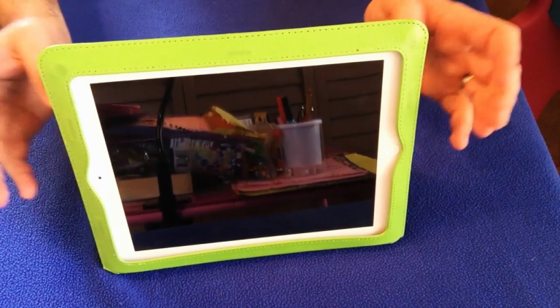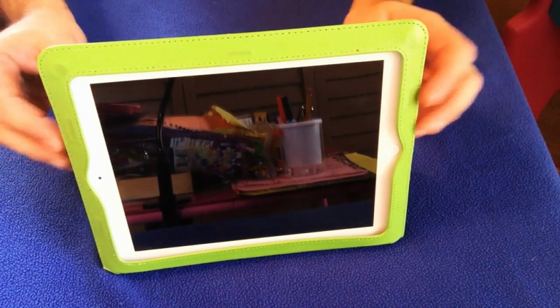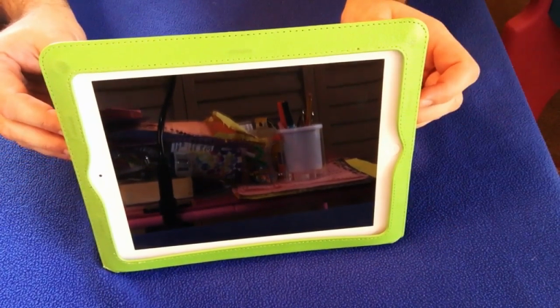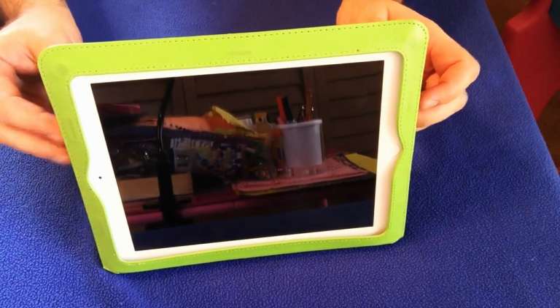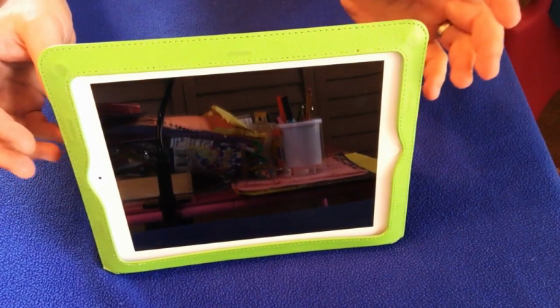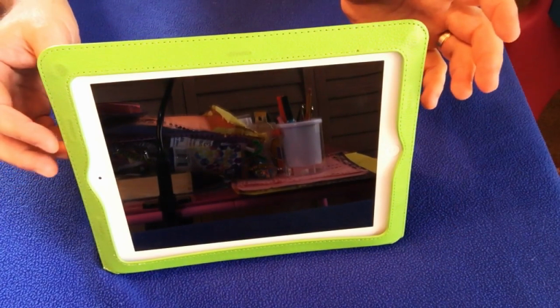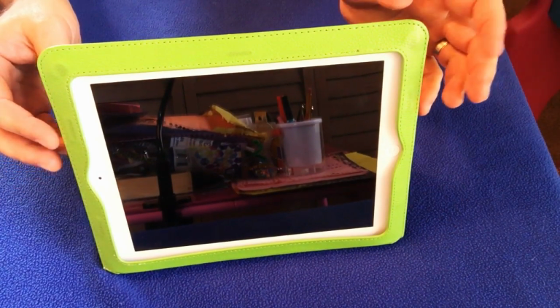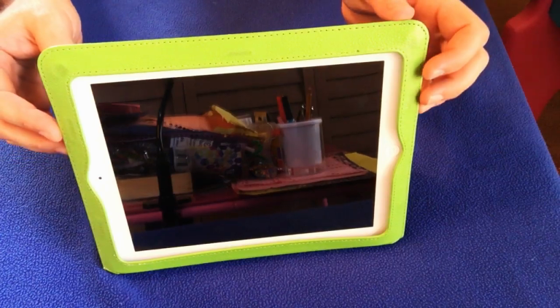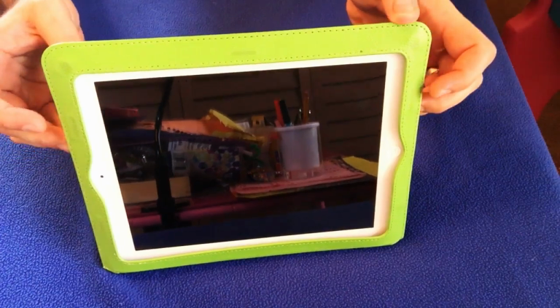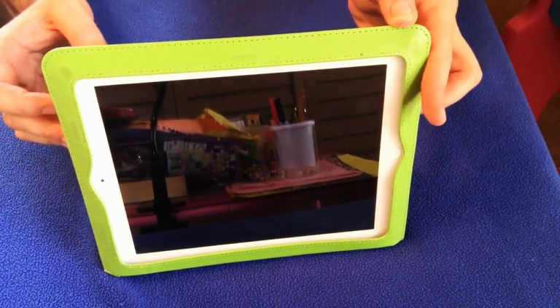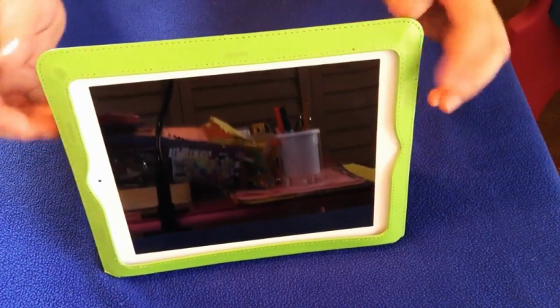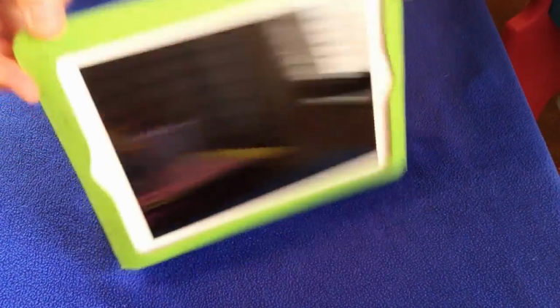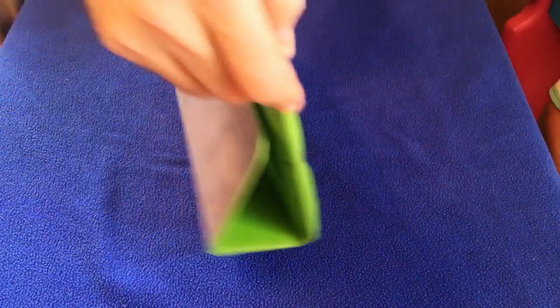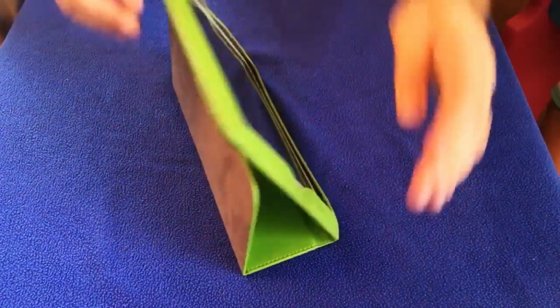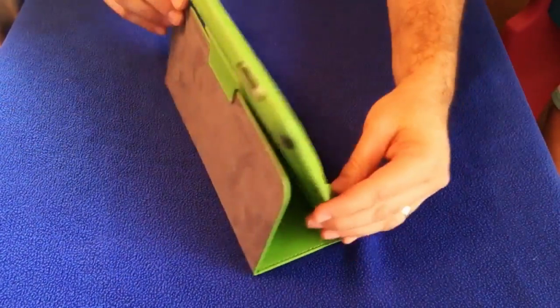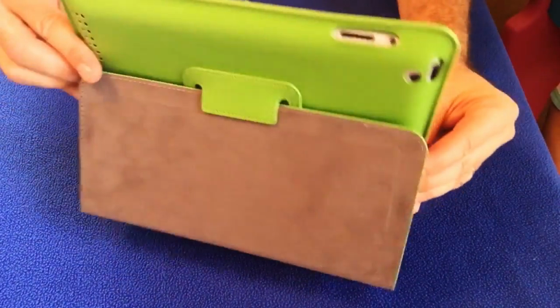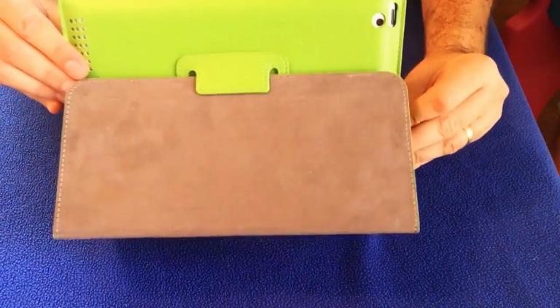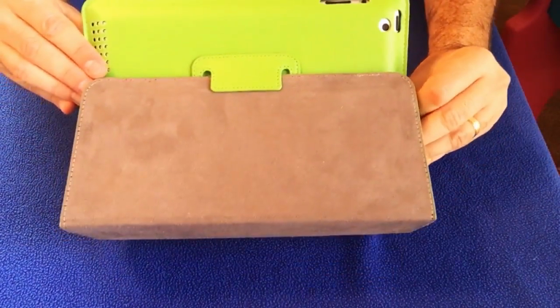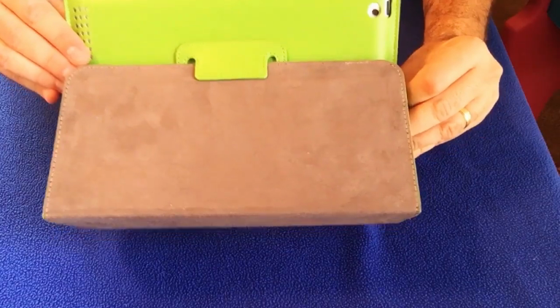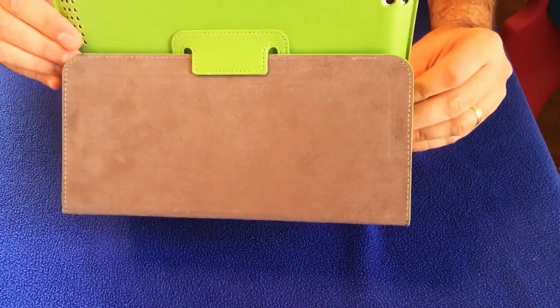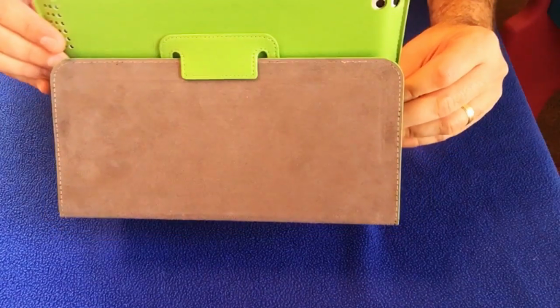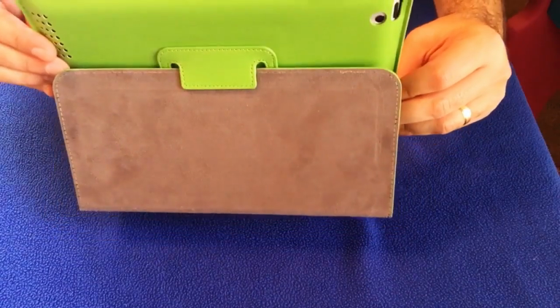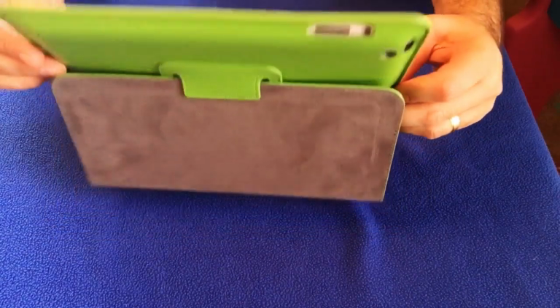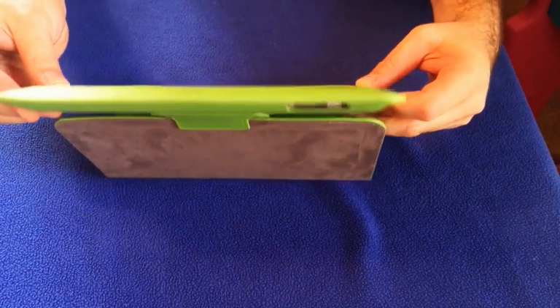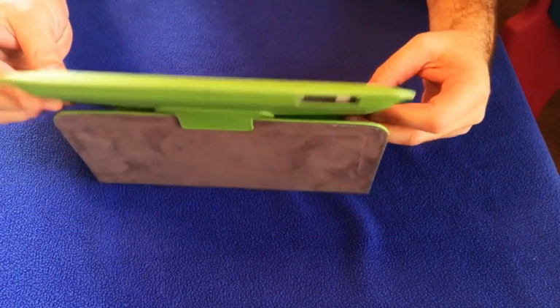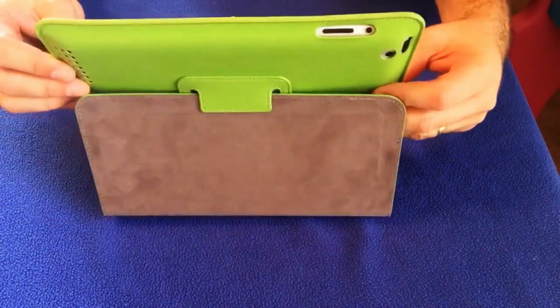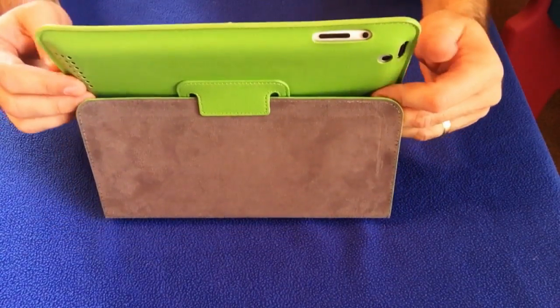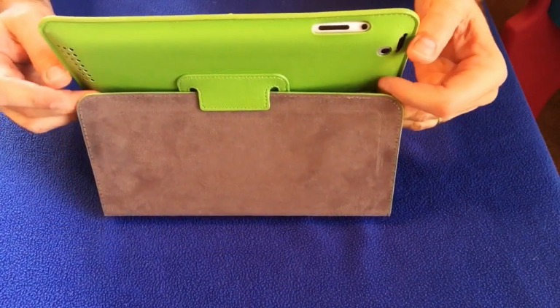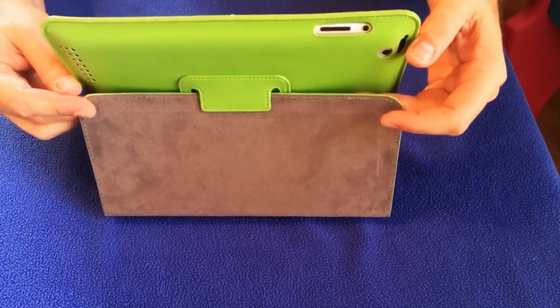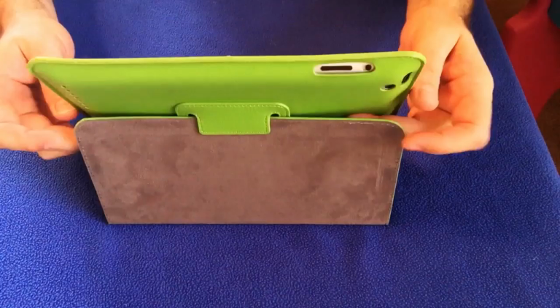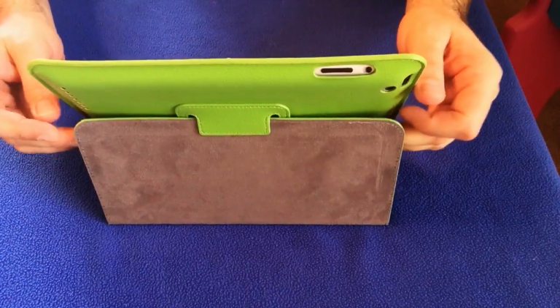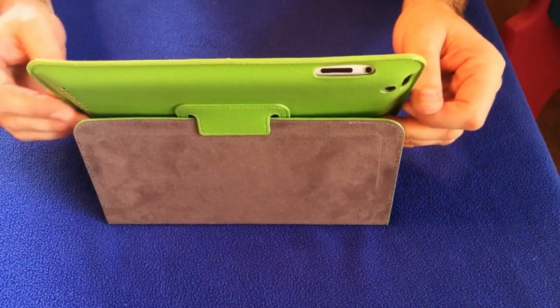You see that stands up beautifully — that is a really nice feature of this case. So it looks good, it smells good, and the prop feature is good.